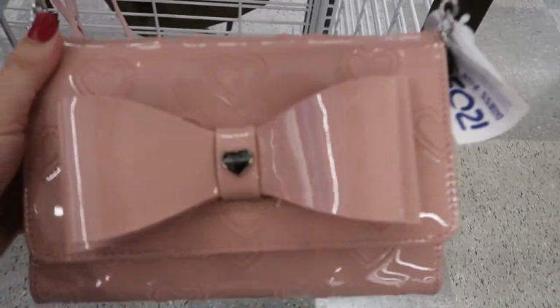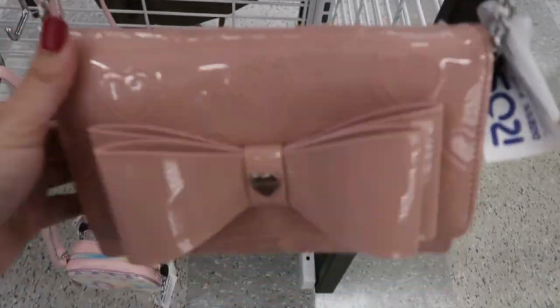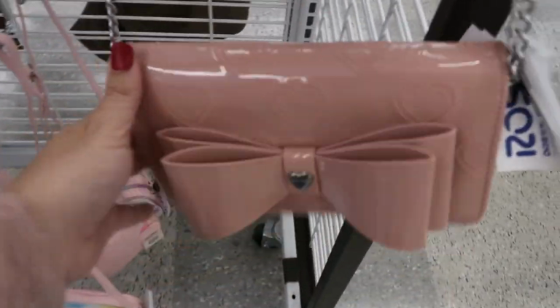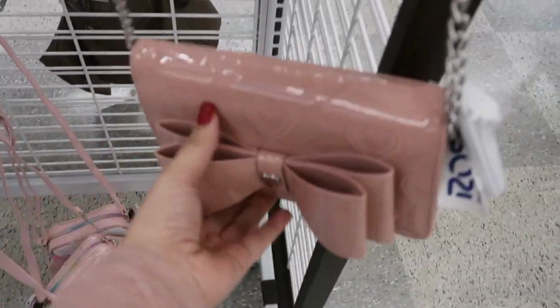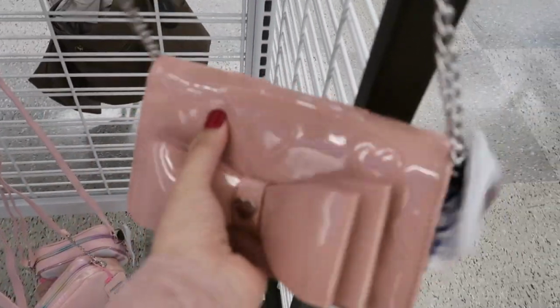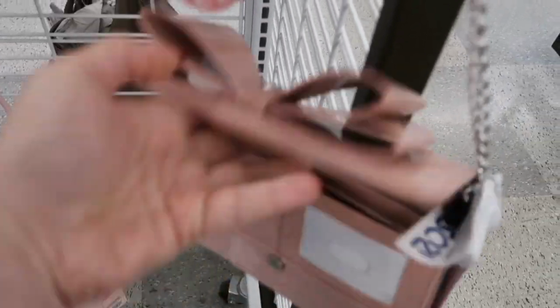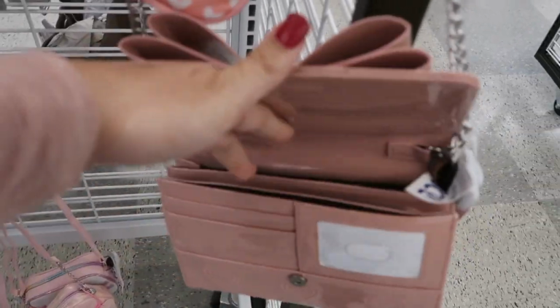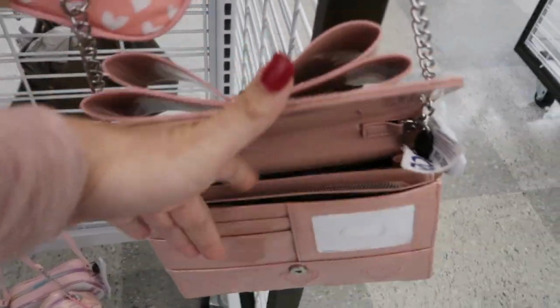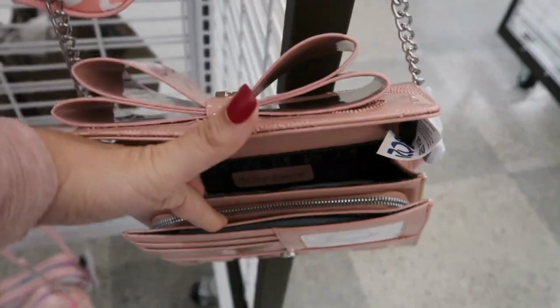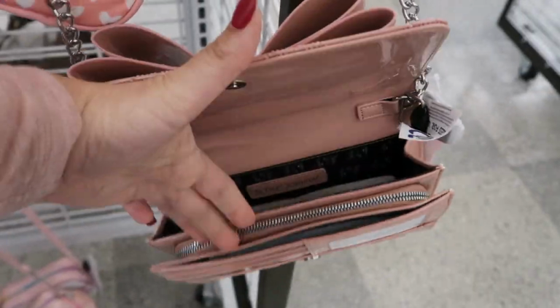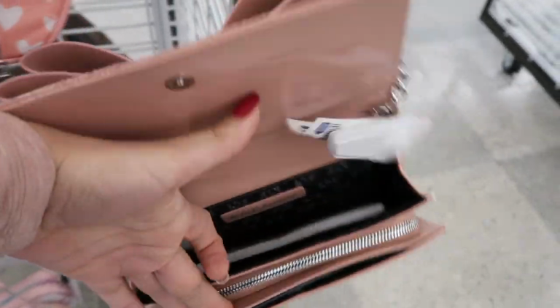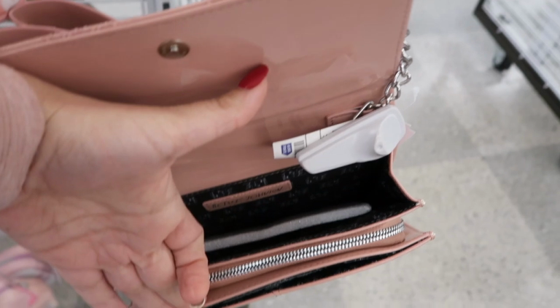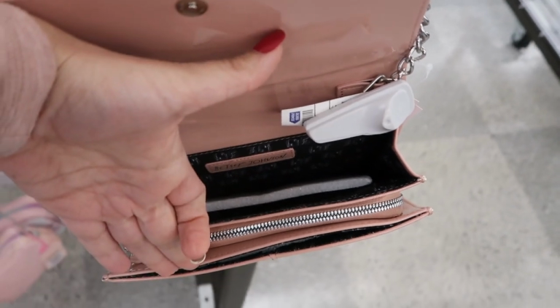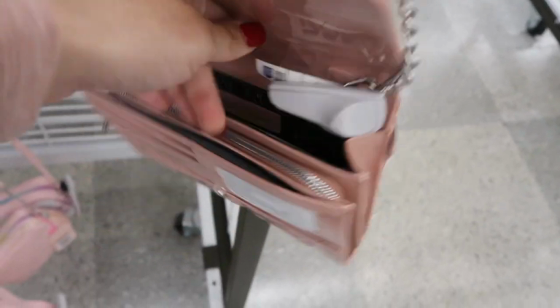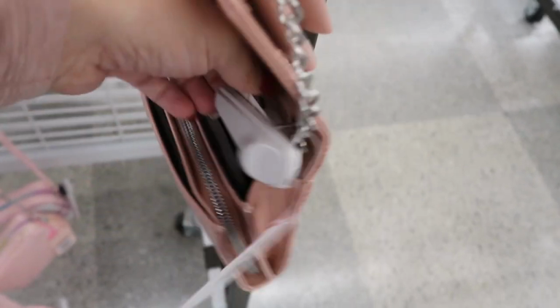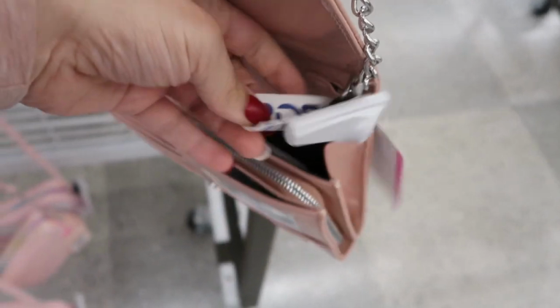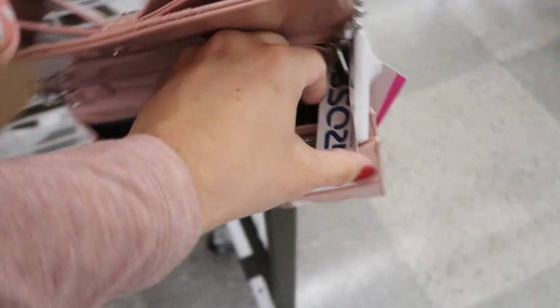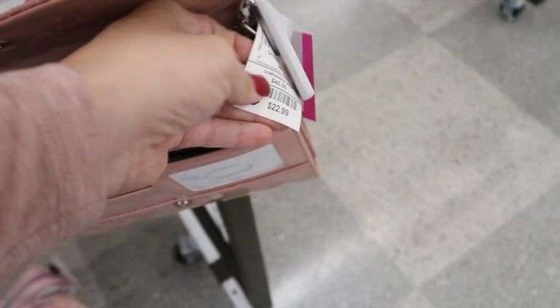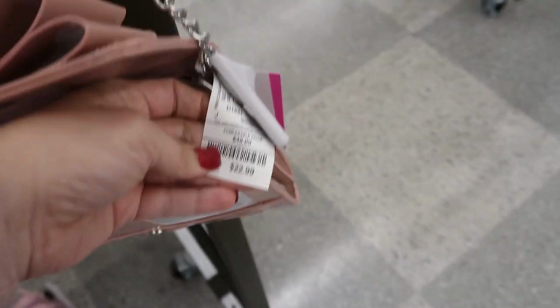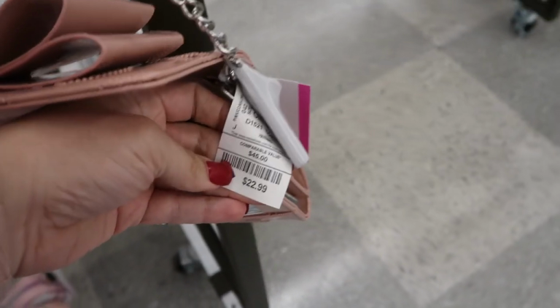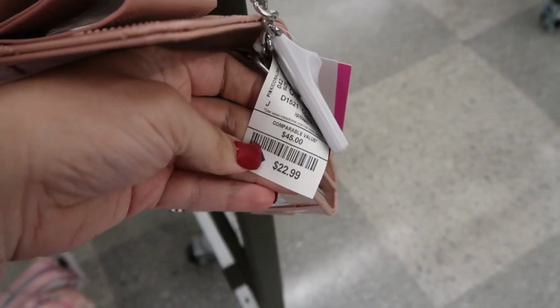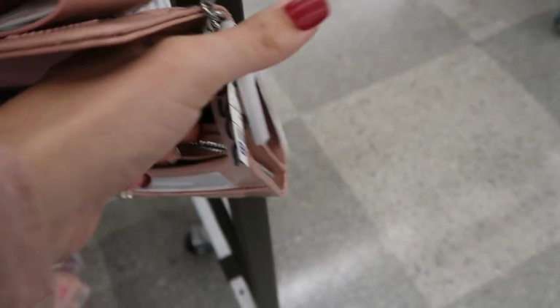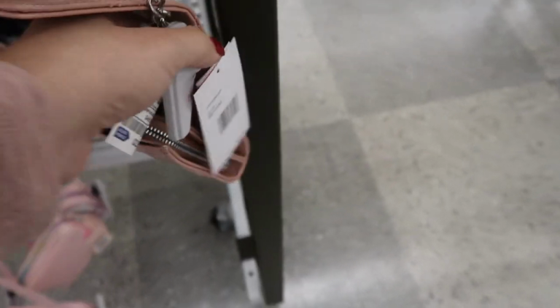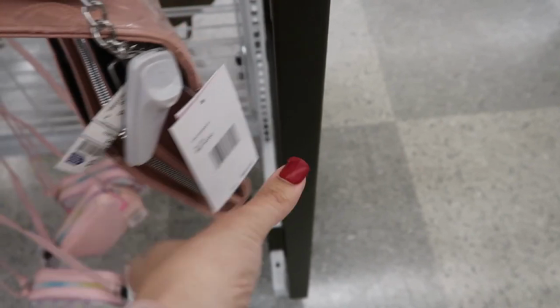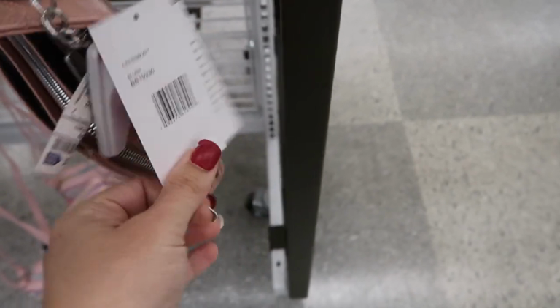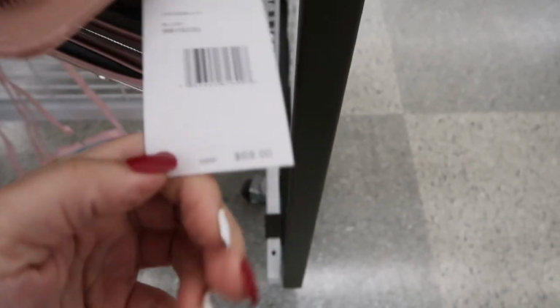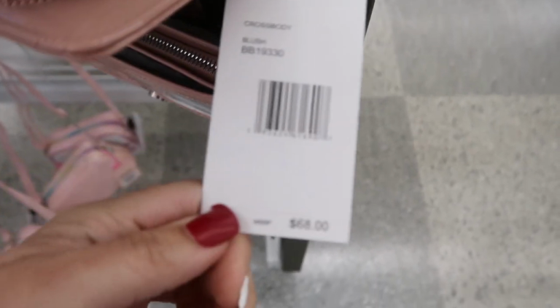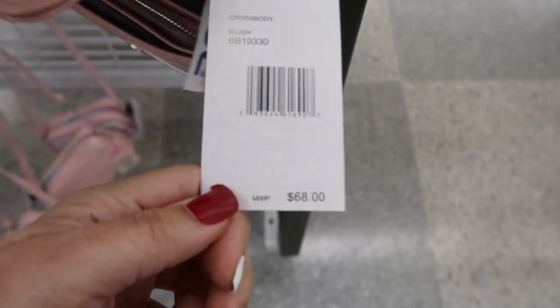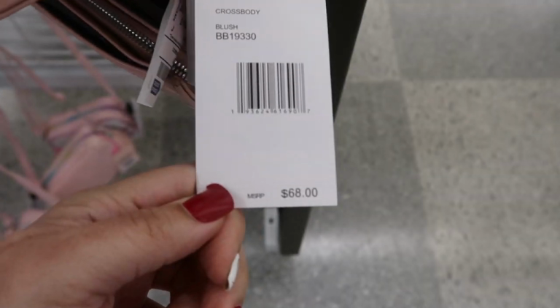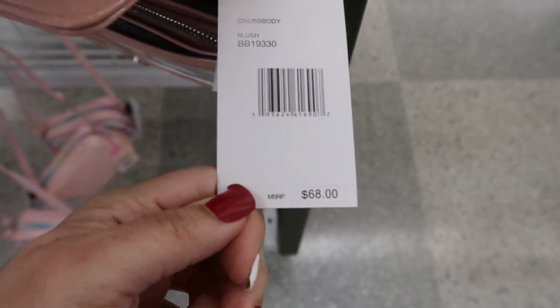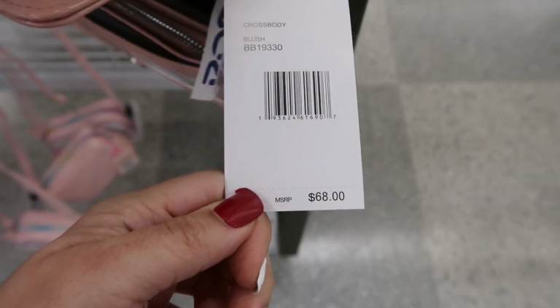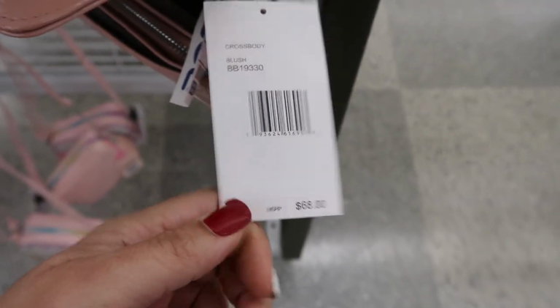Here's a Betsy Johnson bow bag — a little crossbody — and this one is $22.99.